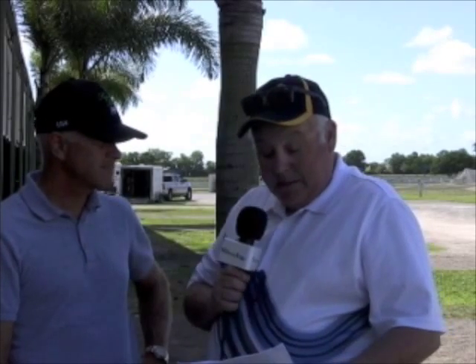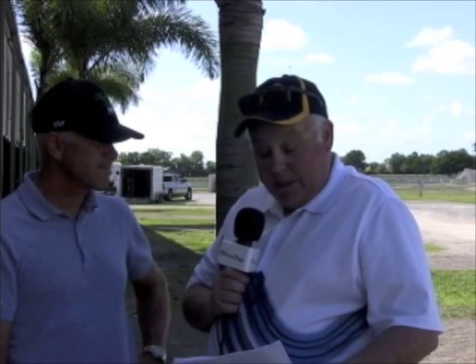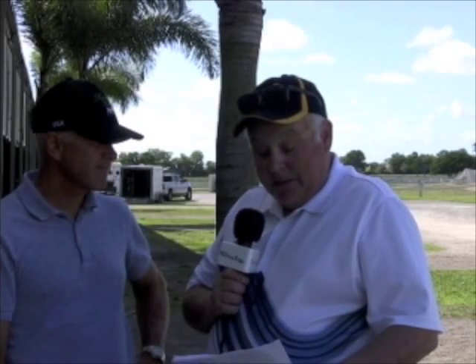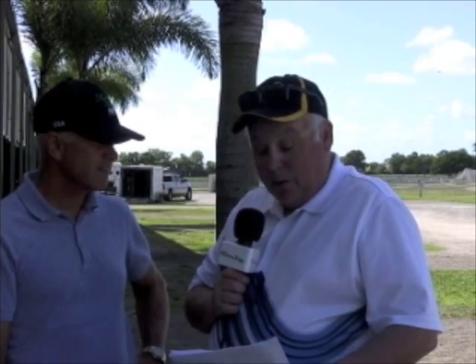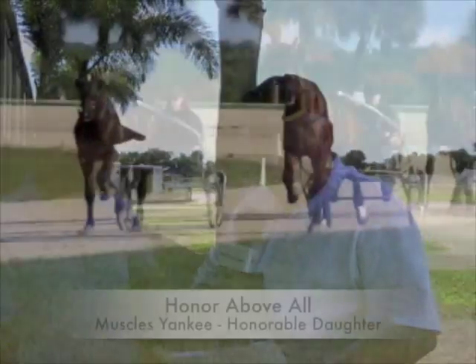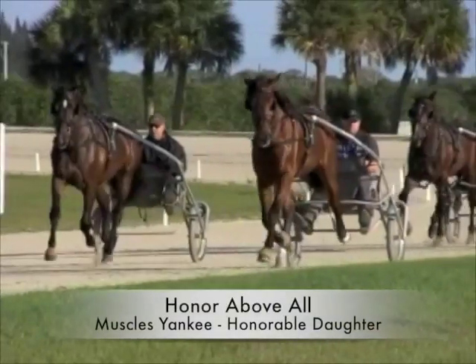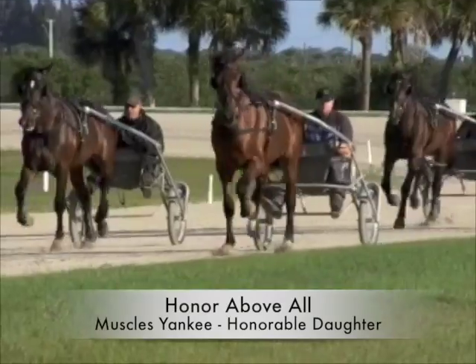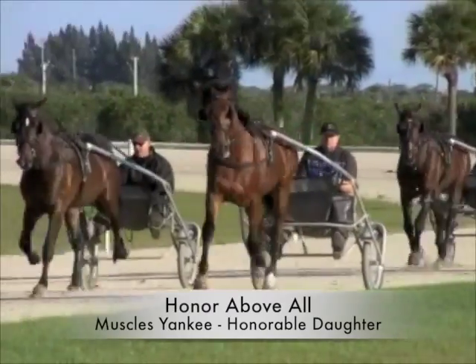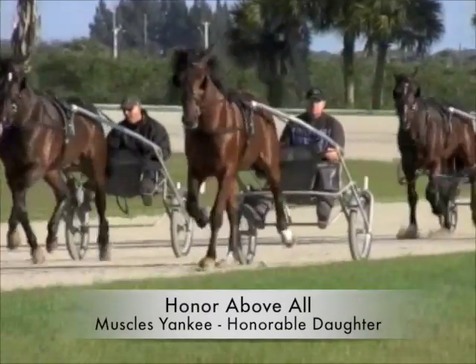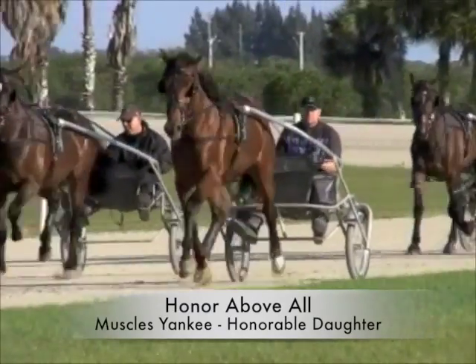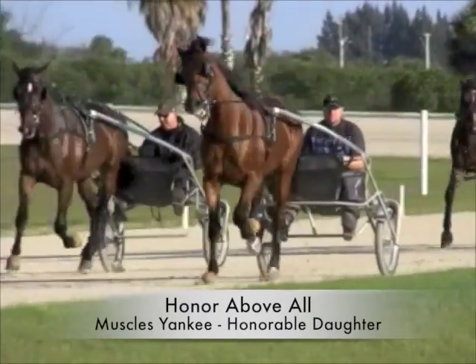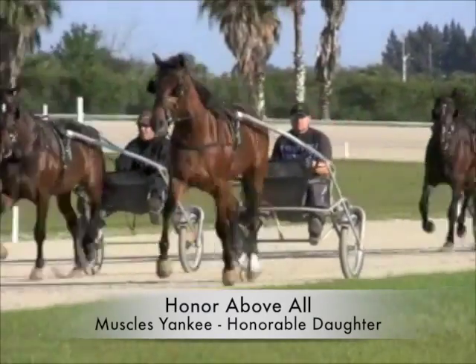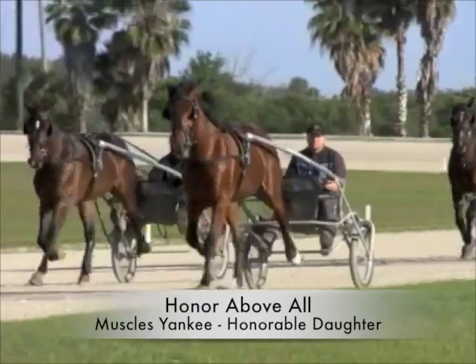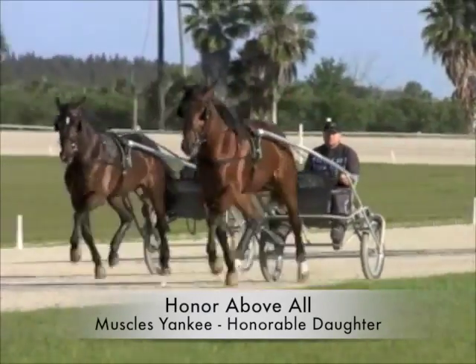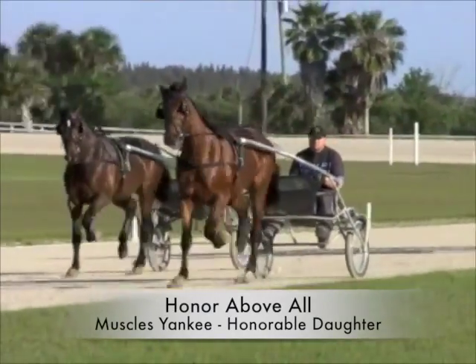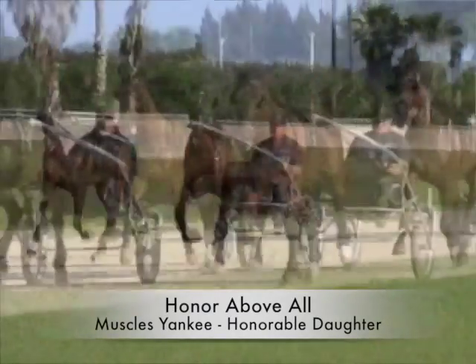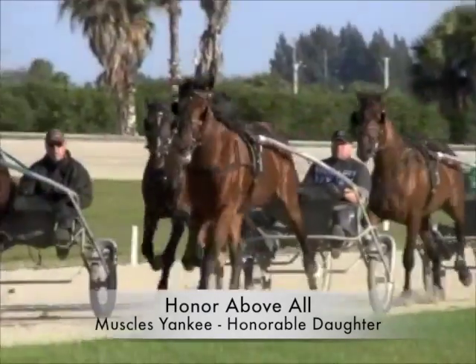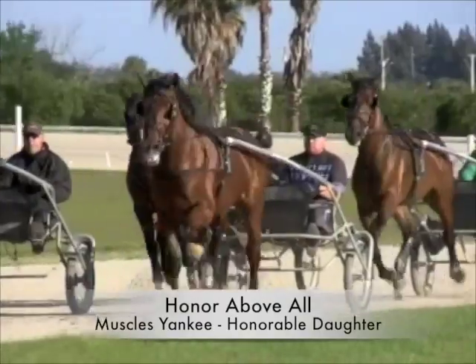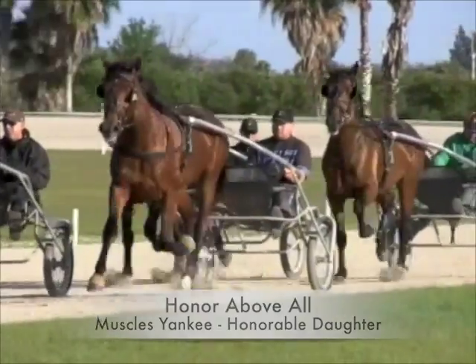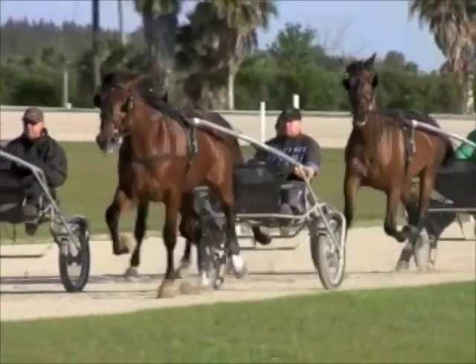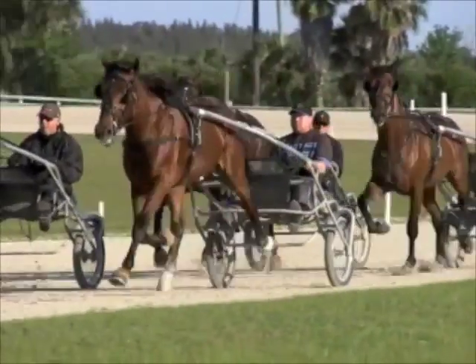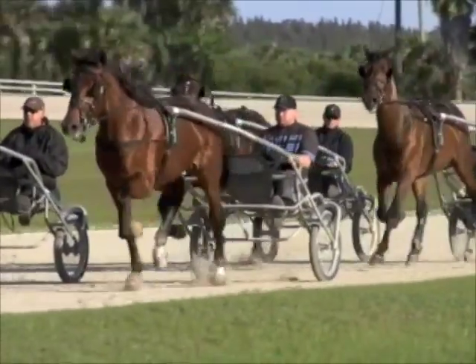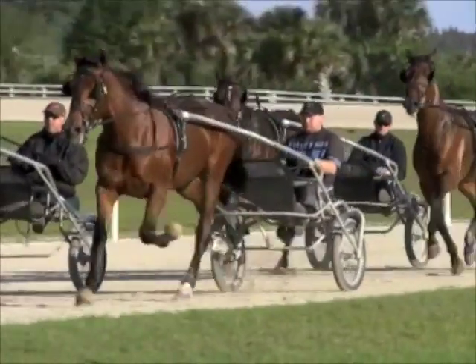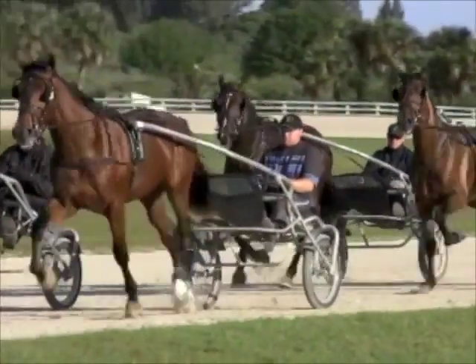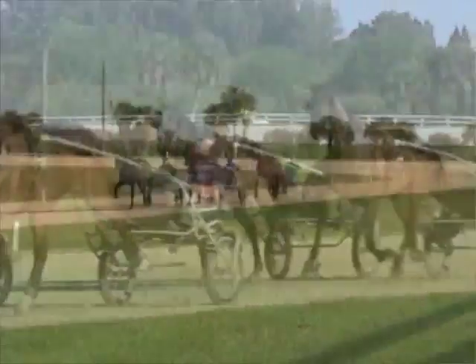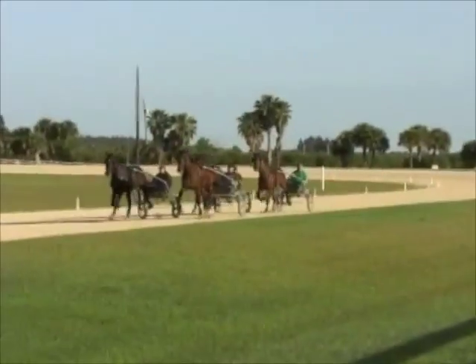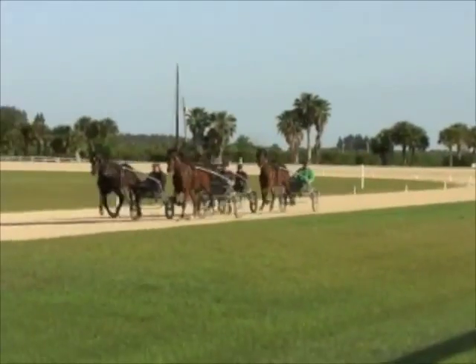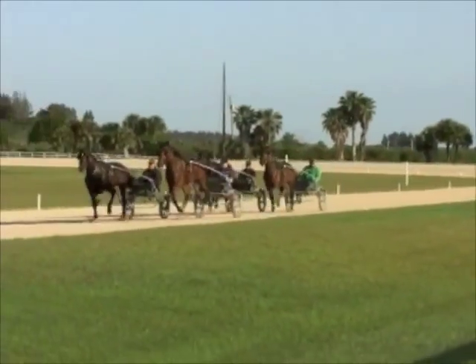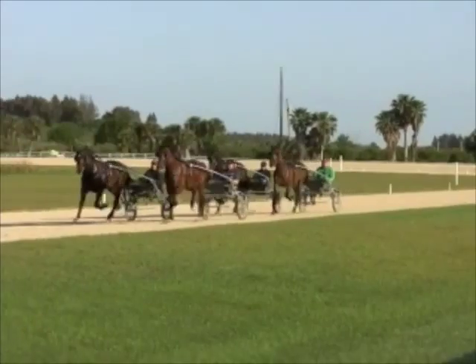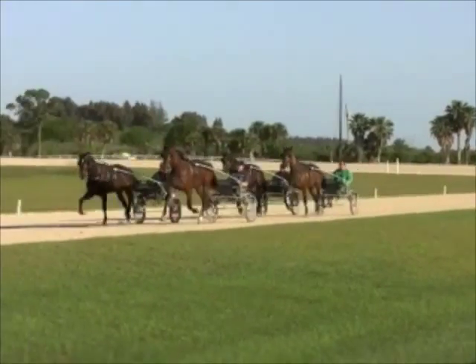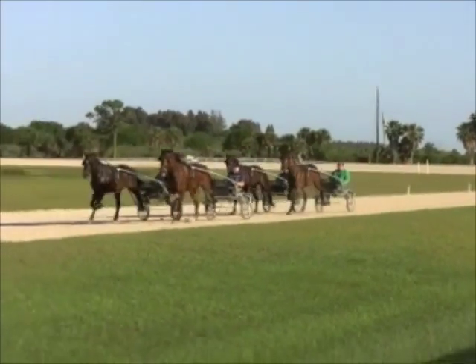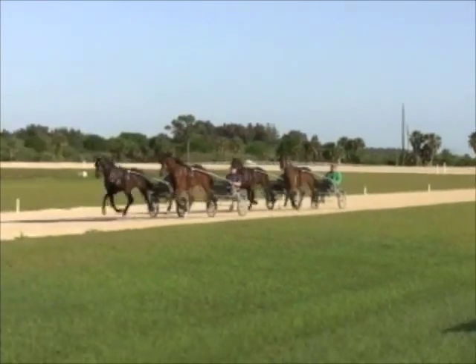Then we had Honor Above All. It's a Muscle Yankee colt, and I can say that he is one of the best horses. He never does anything wrong. He's strong and fast. He can do everything.